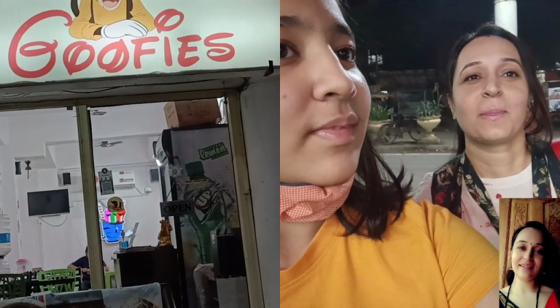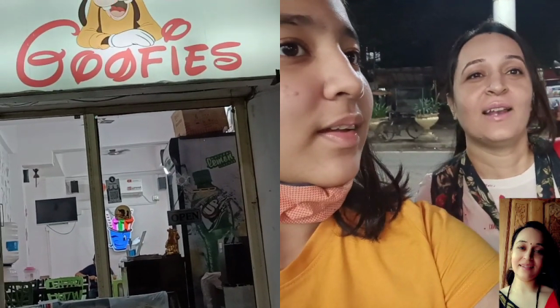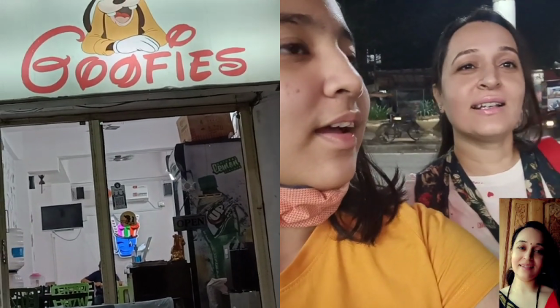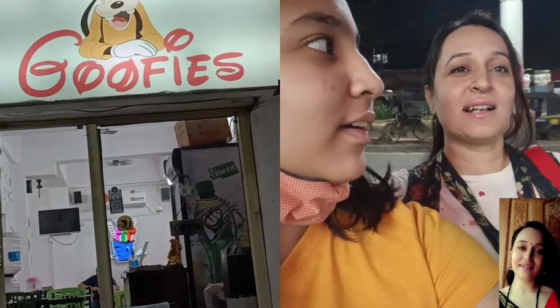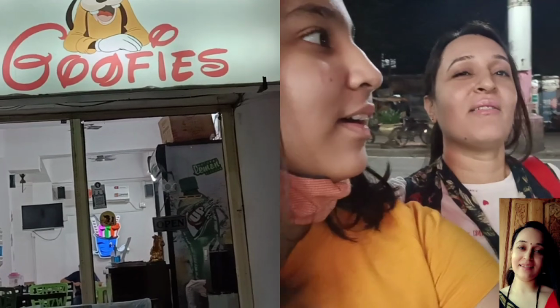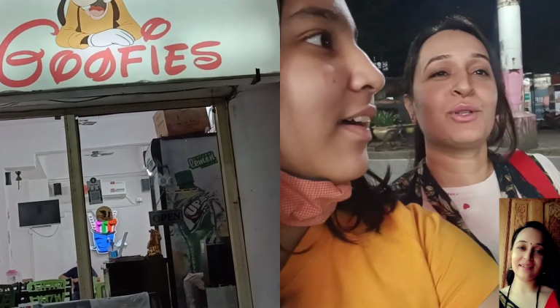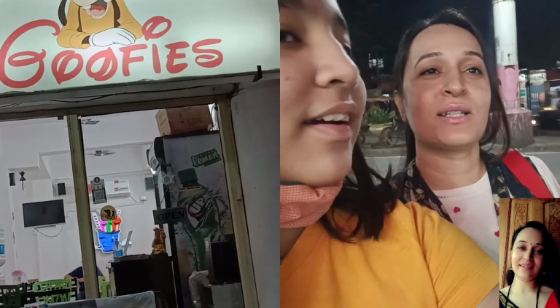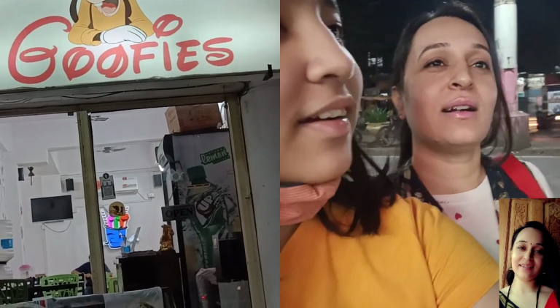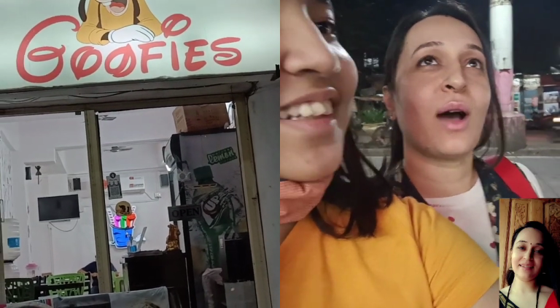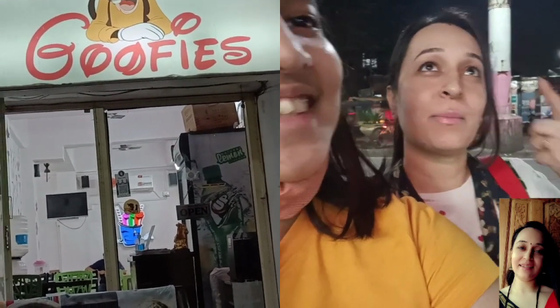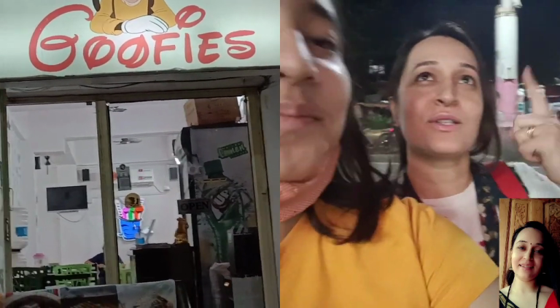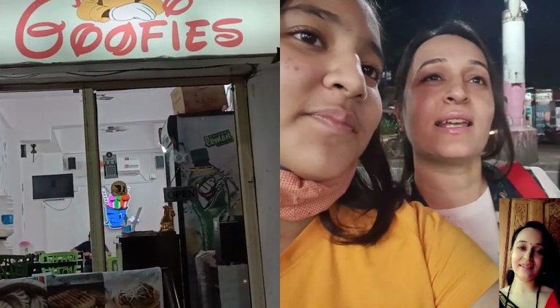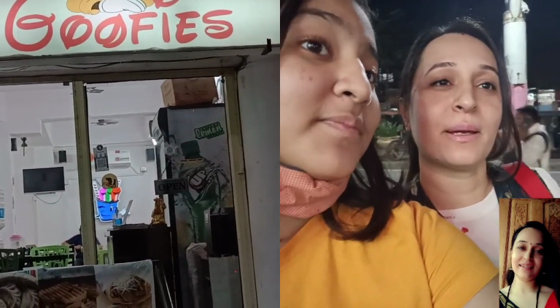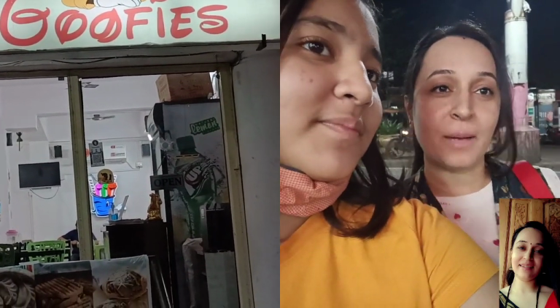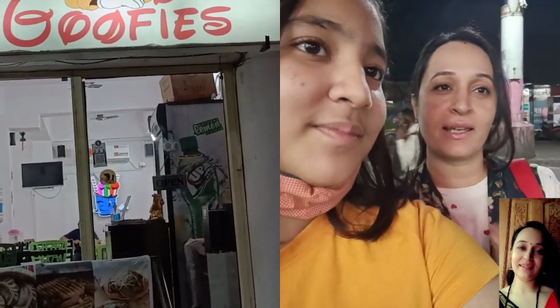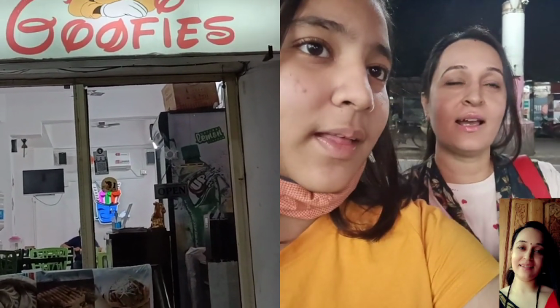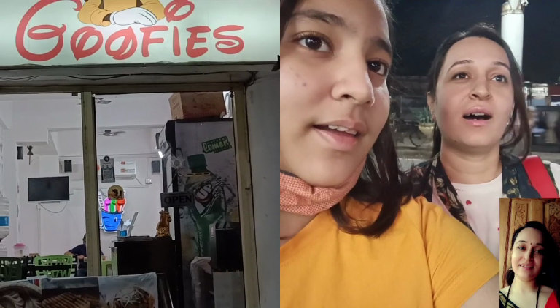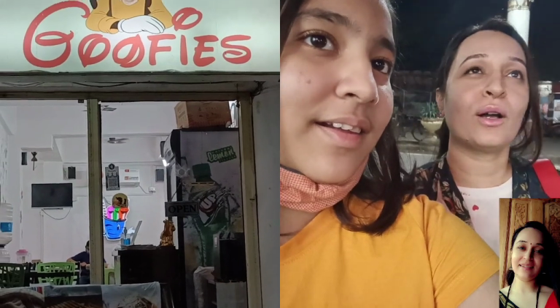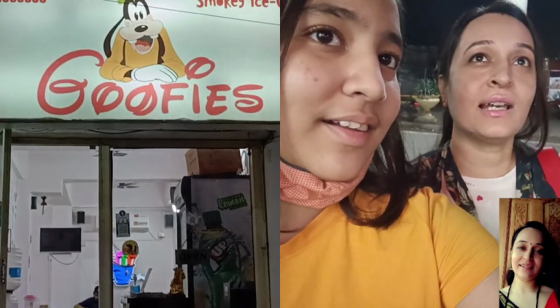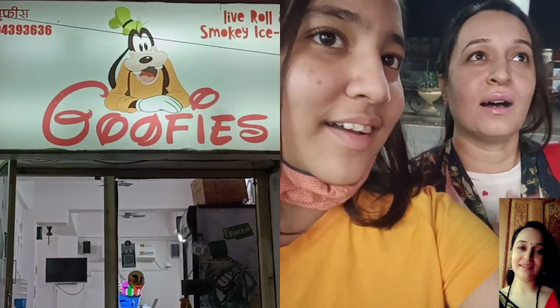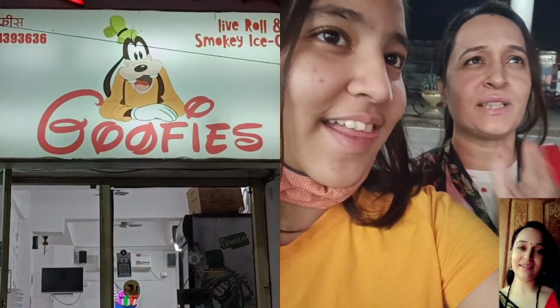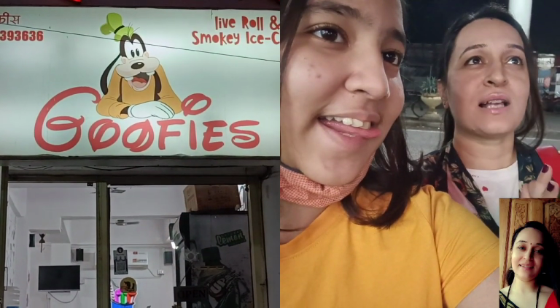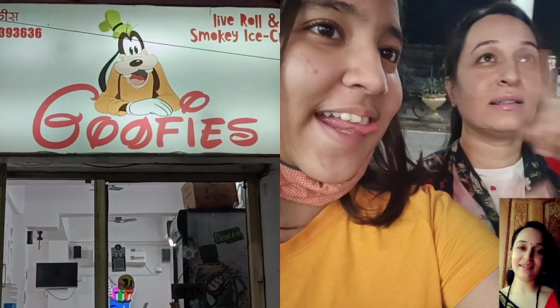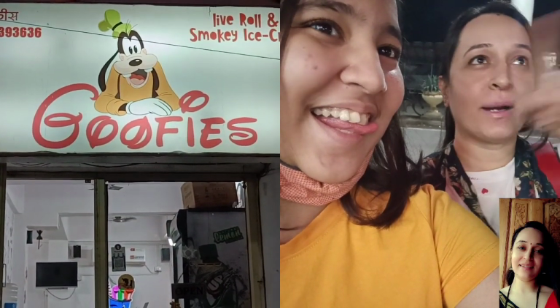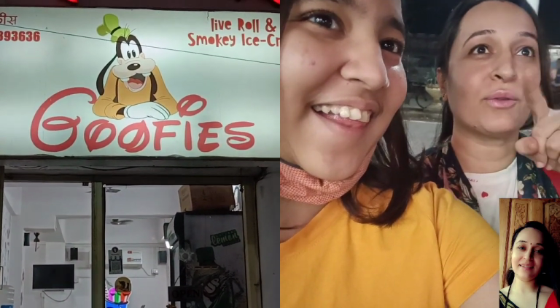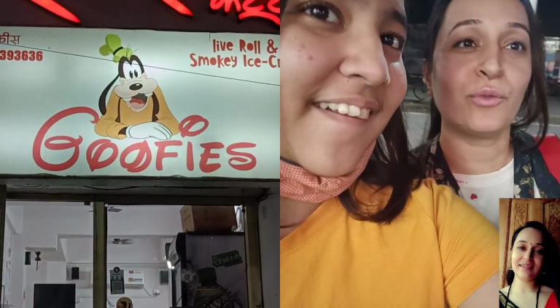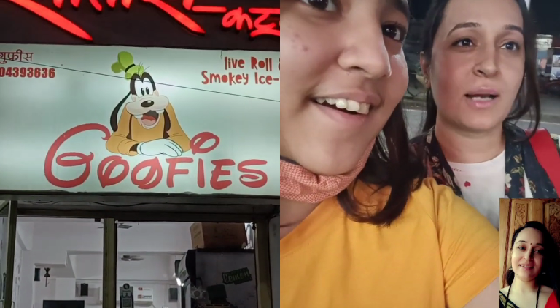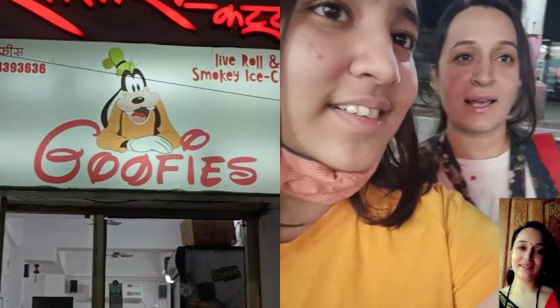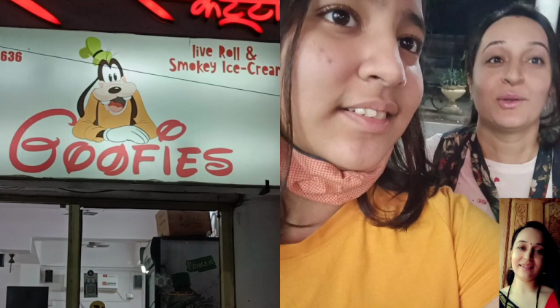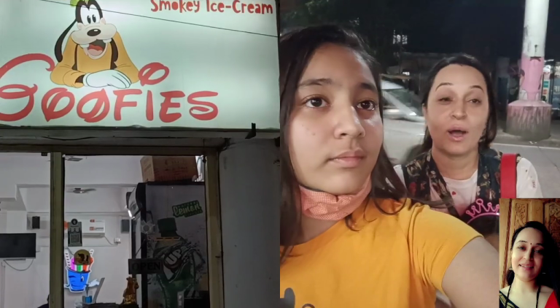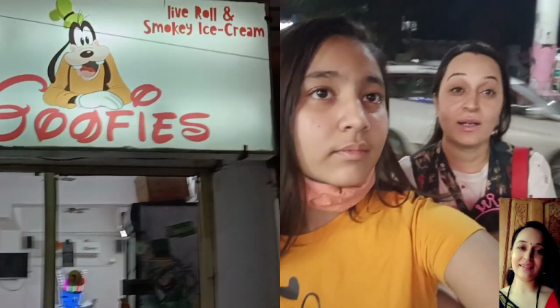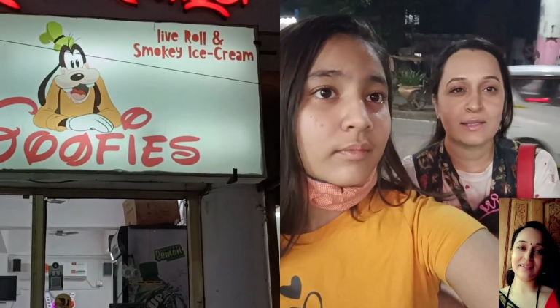Hello guys! Welcome to Mayuri's world. Today we have reached Badlapur. It is very yummy. You can read the name of Goopies — this is the name of Goopies.